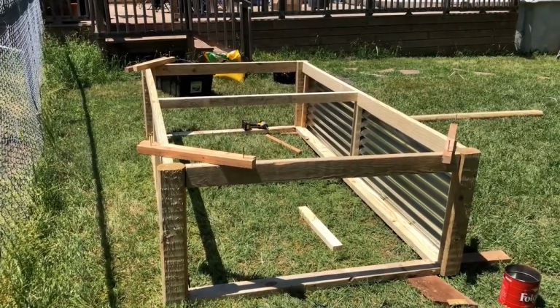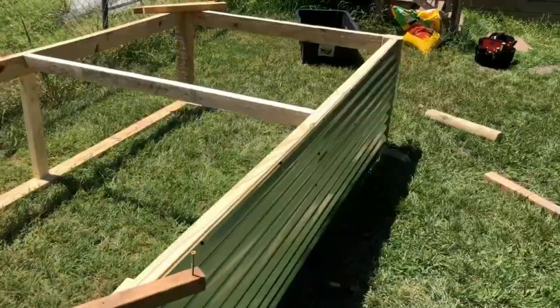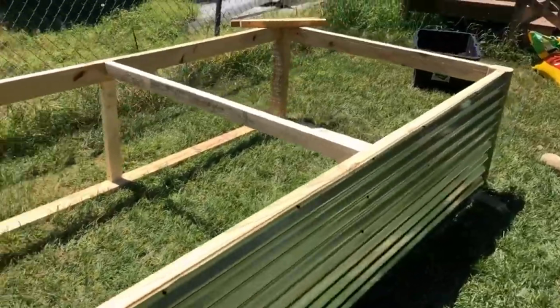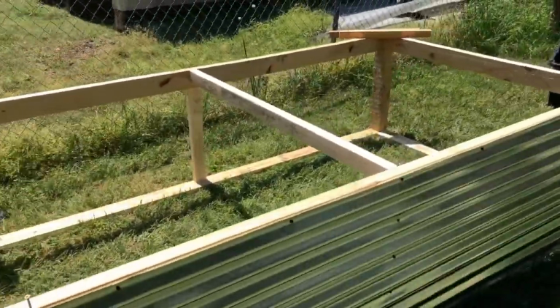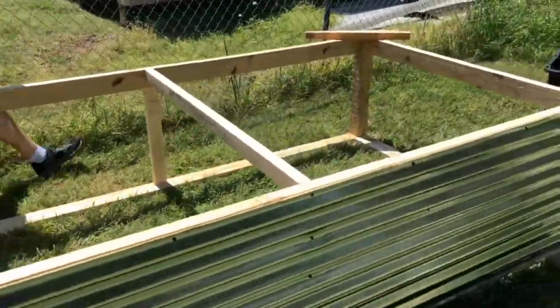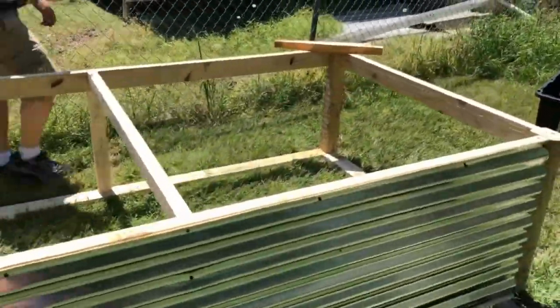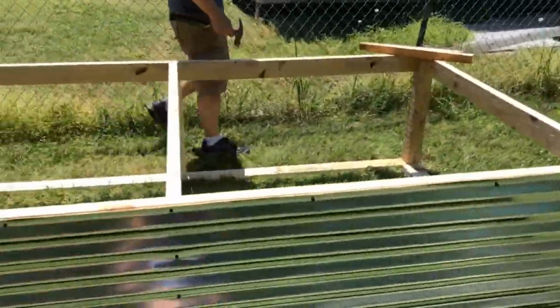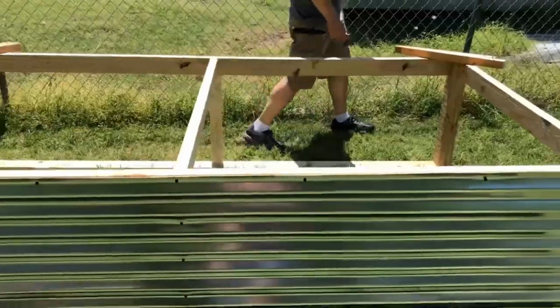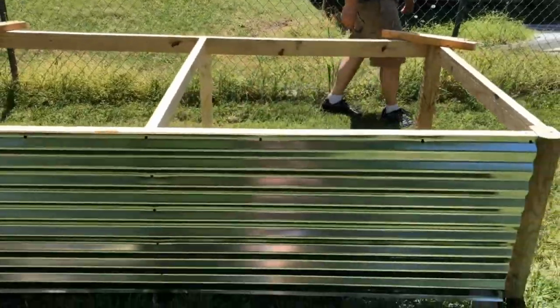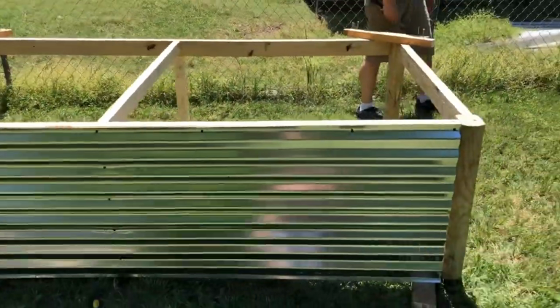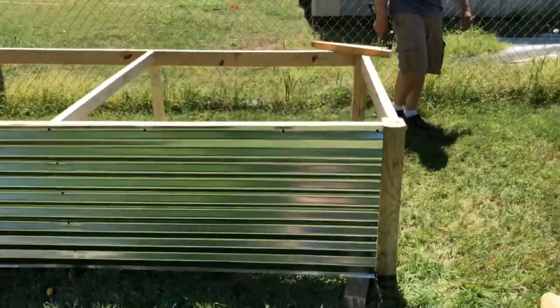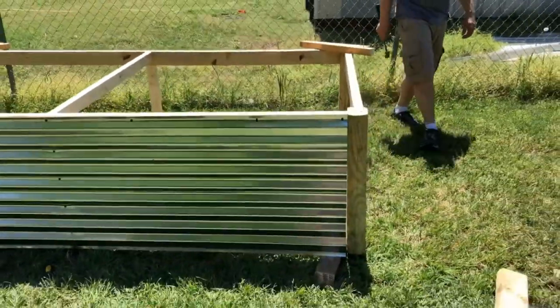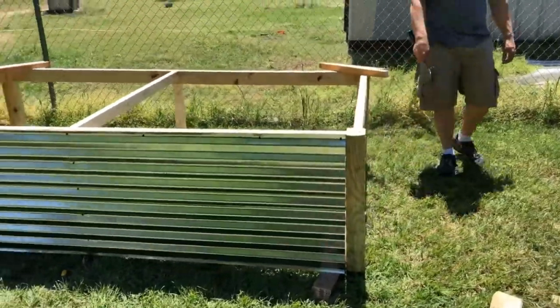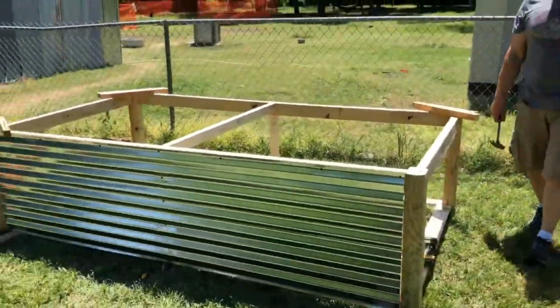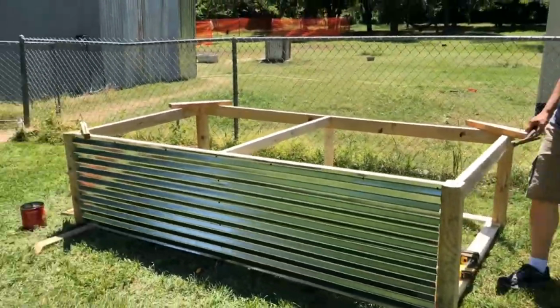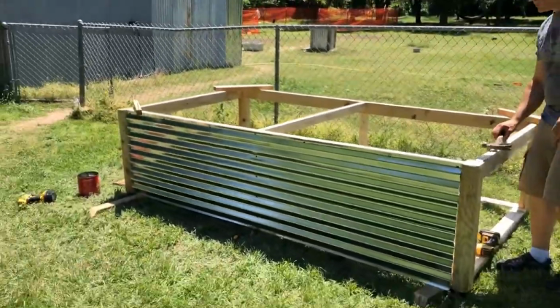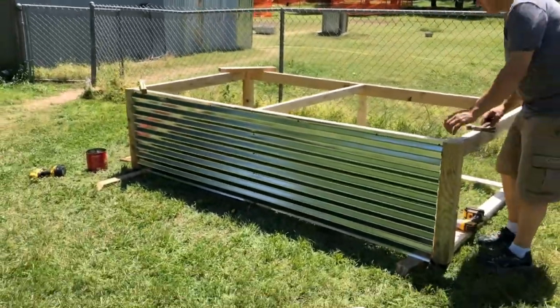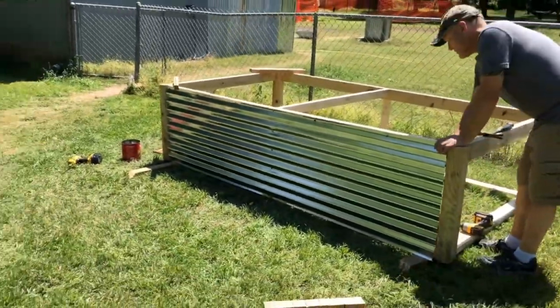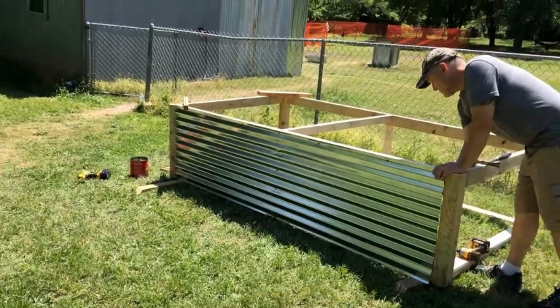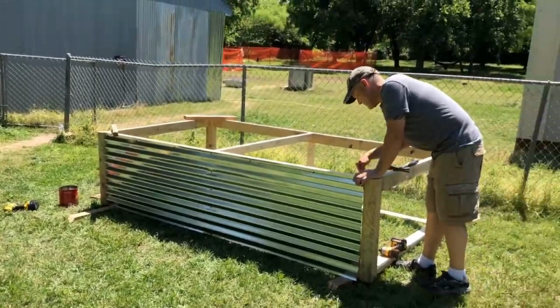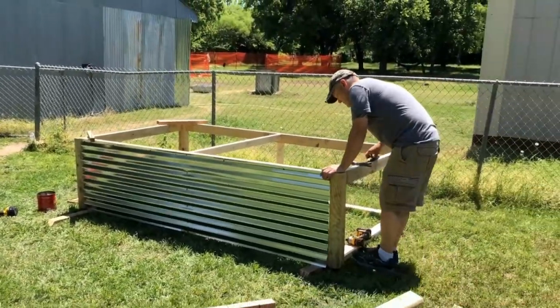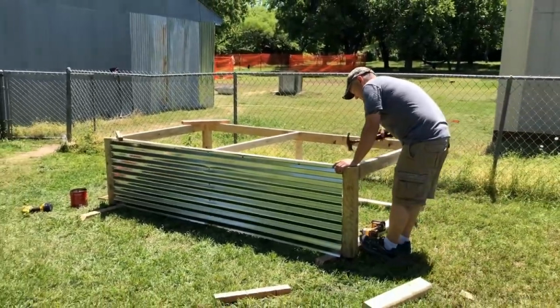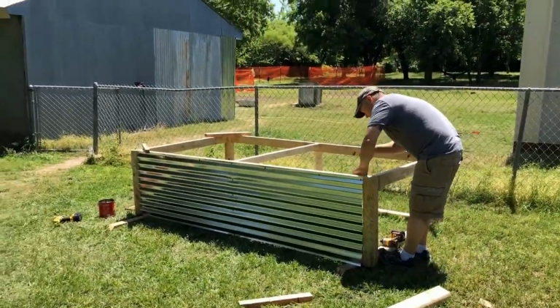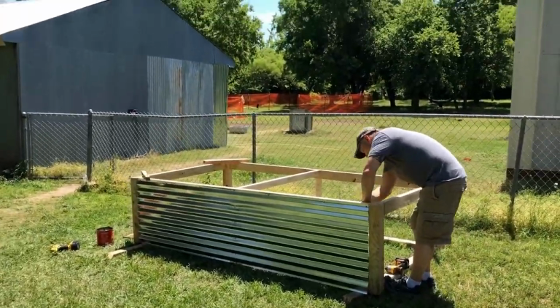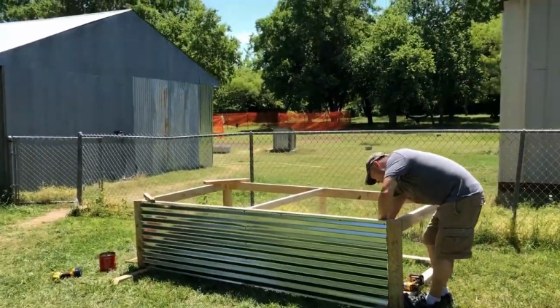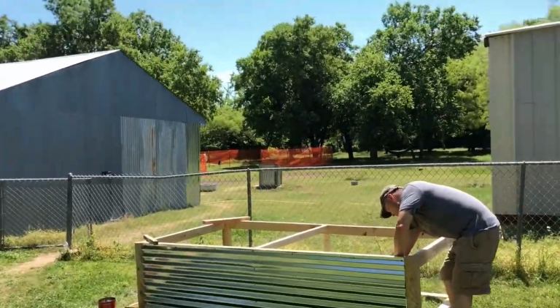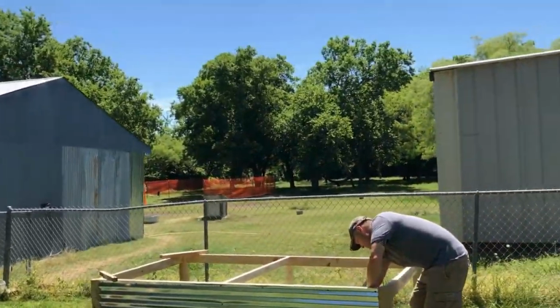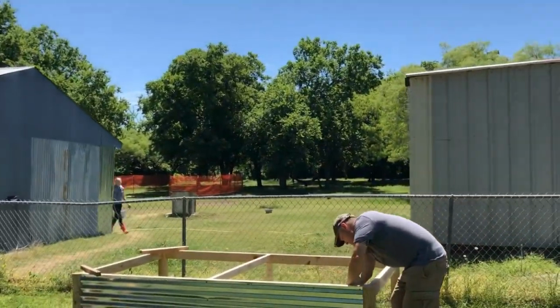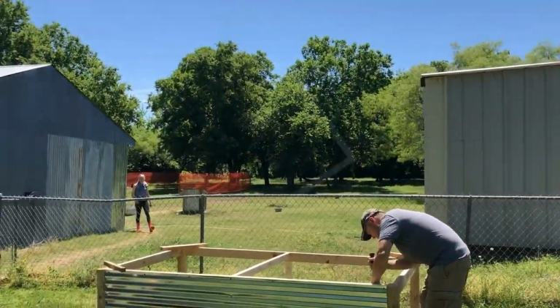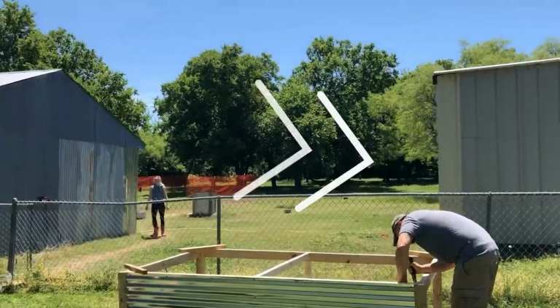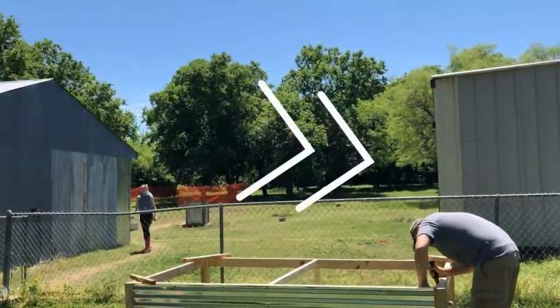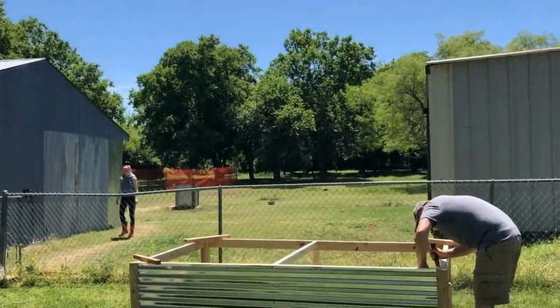I need to text Adrian to see where she gets her dirt from because she gets good deals. We have the best neighbor ever in the back — she's amazing.